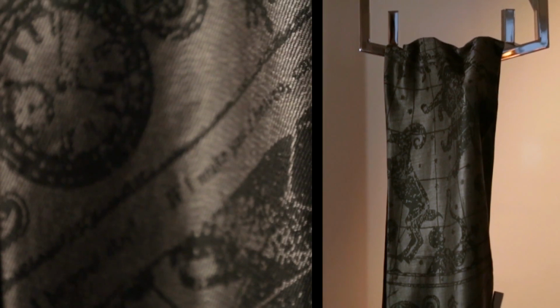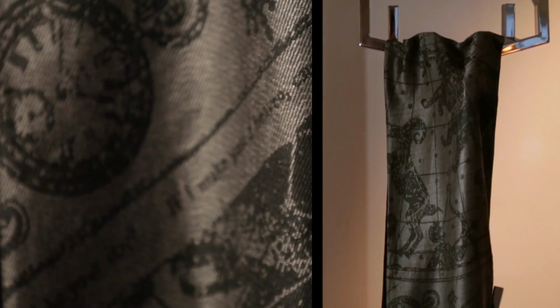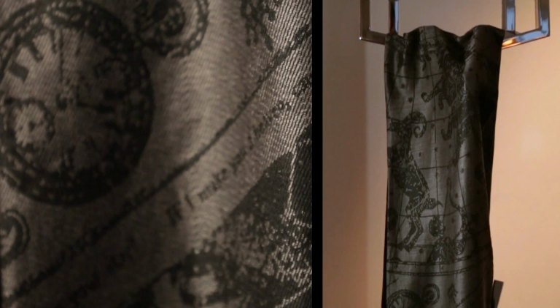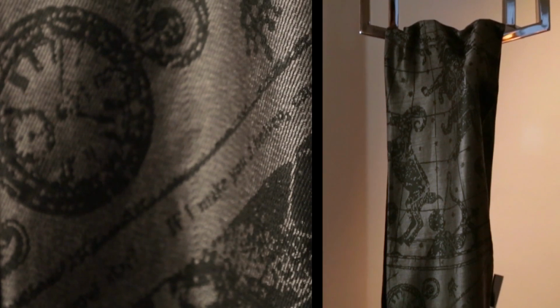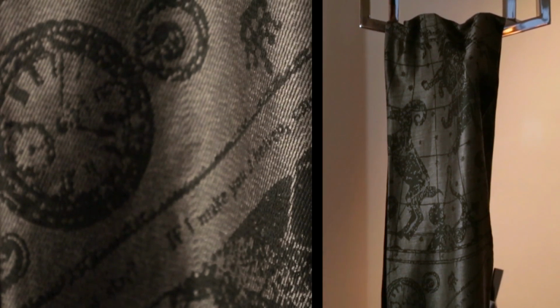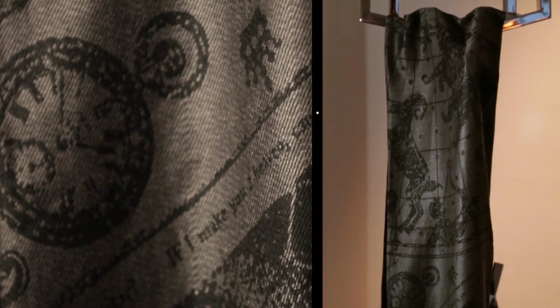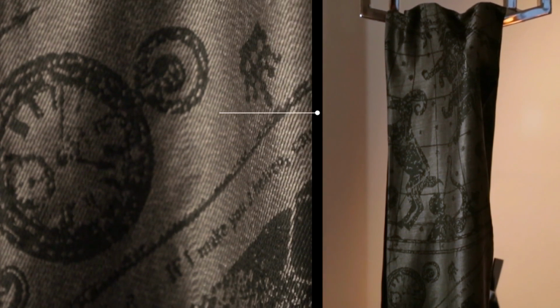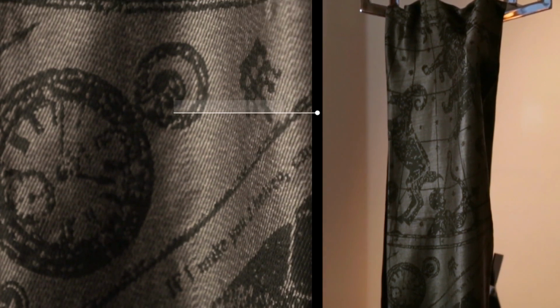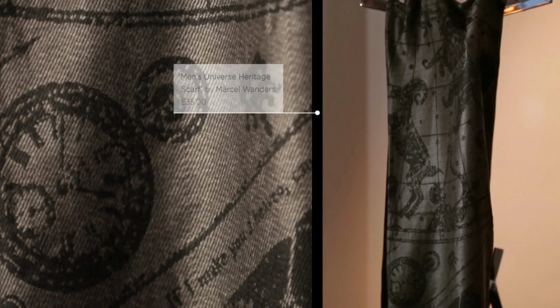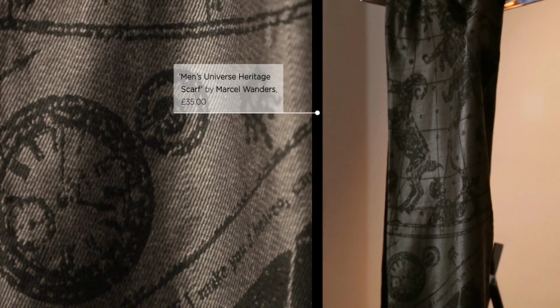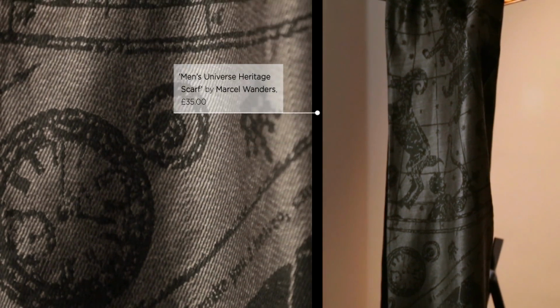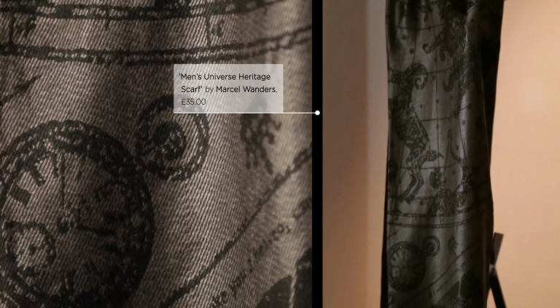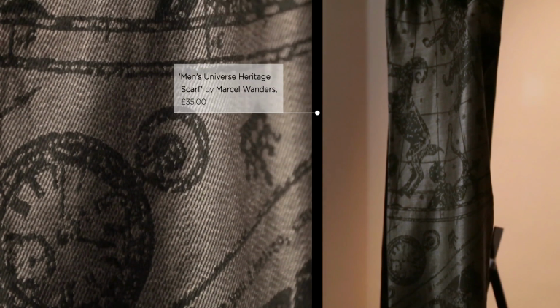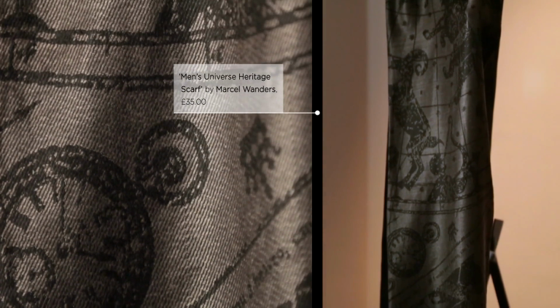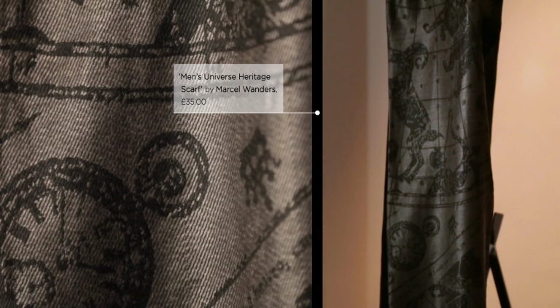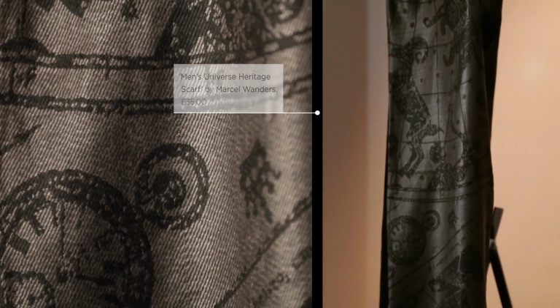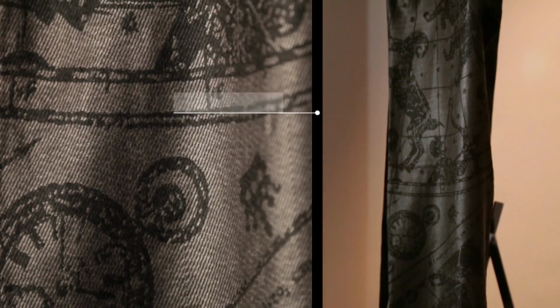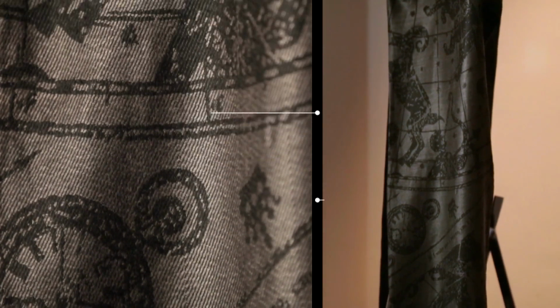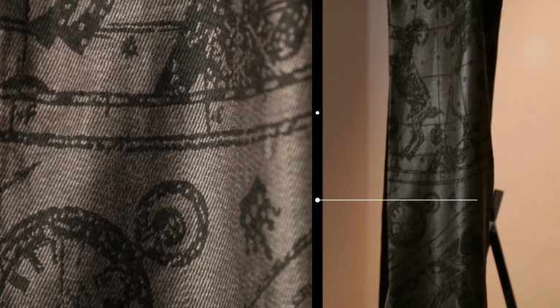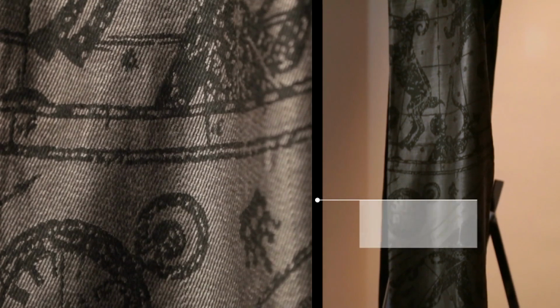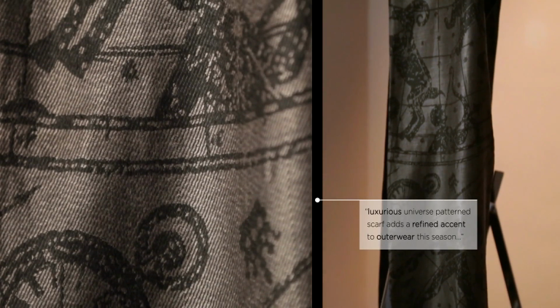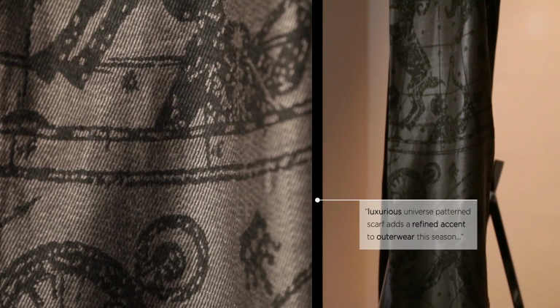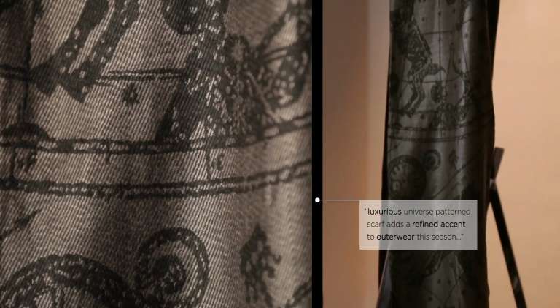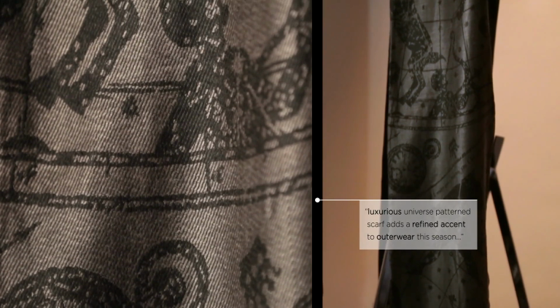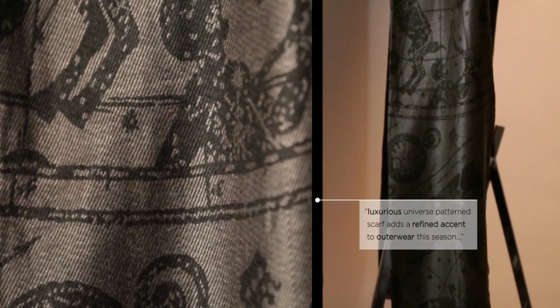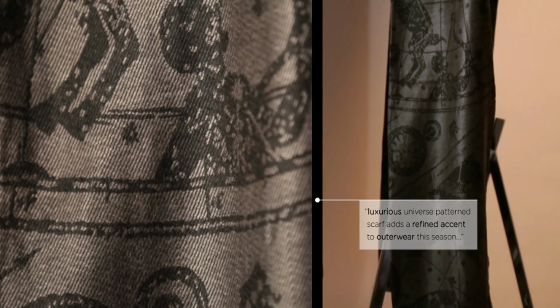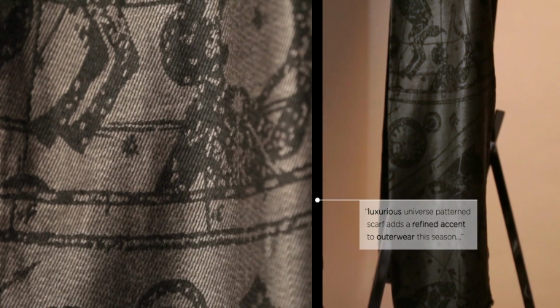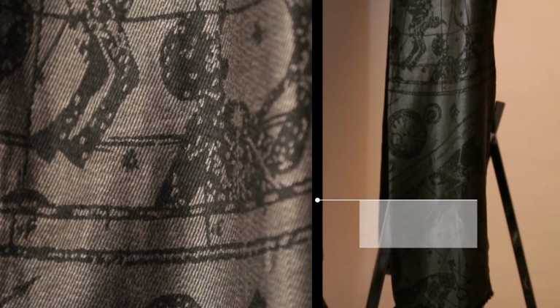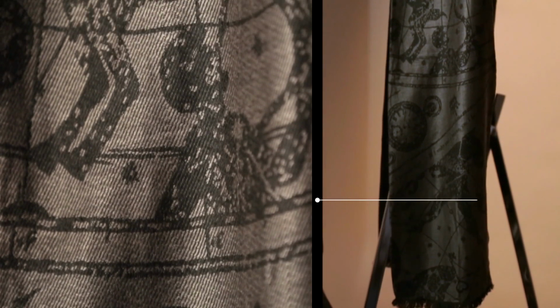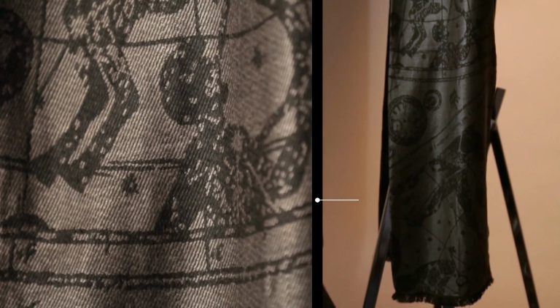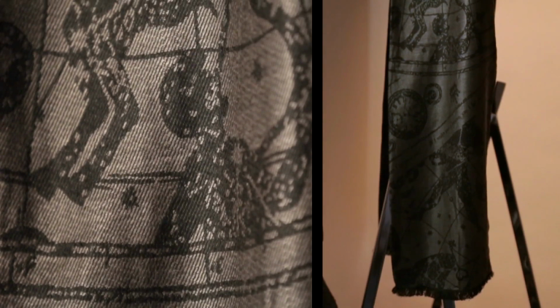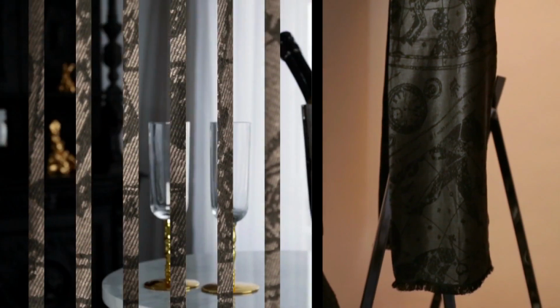This woven scarf has inside a view on the stars and the constellations of the winter season. It's for indoor, for outdoor, but for sure it keeps you warm.